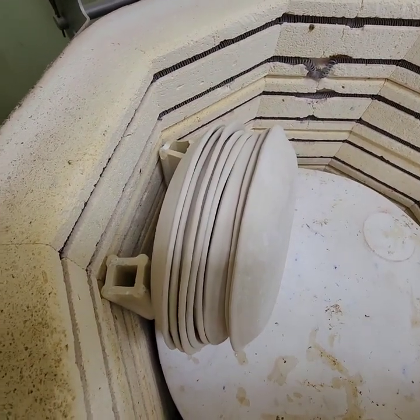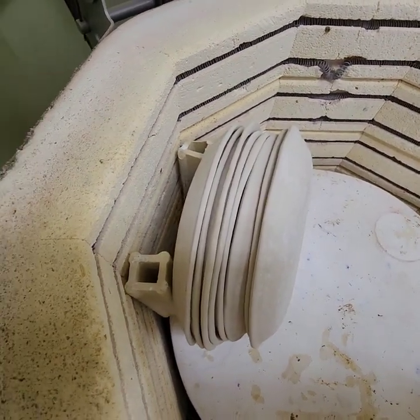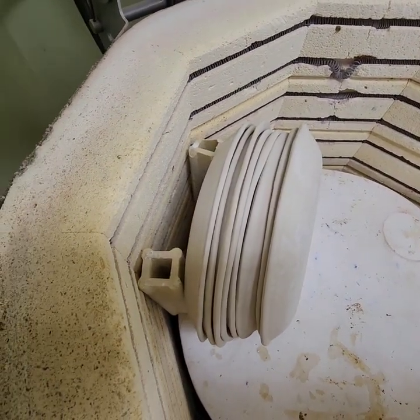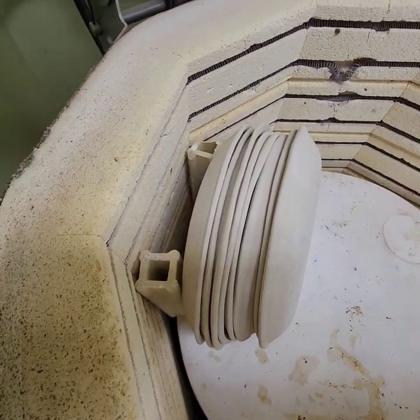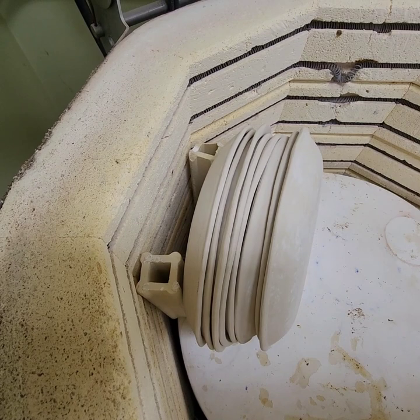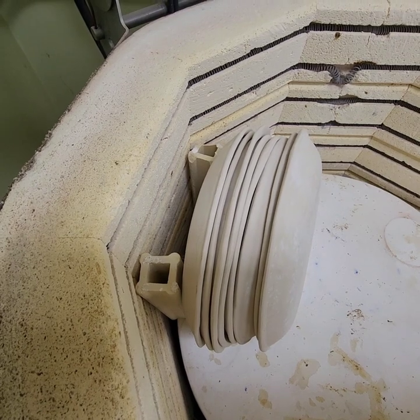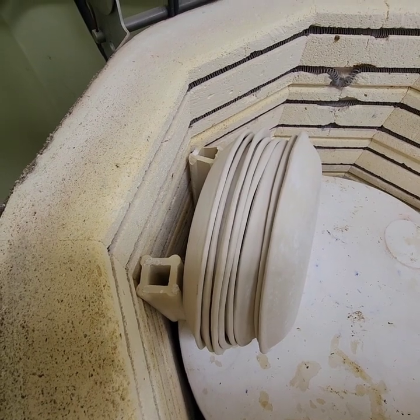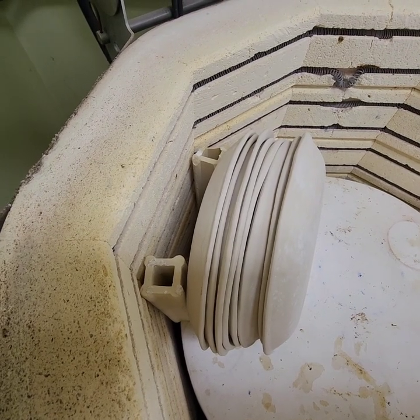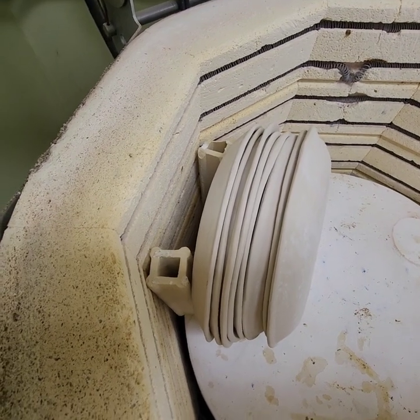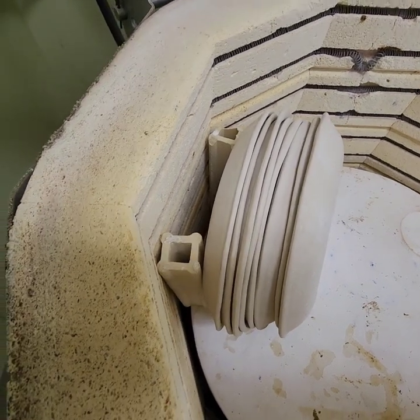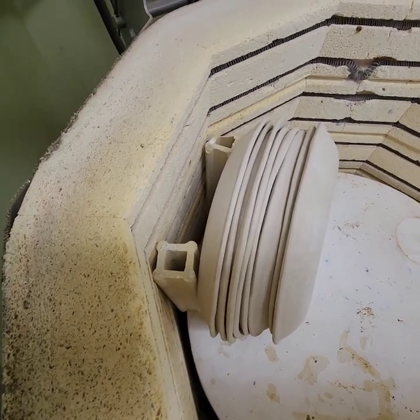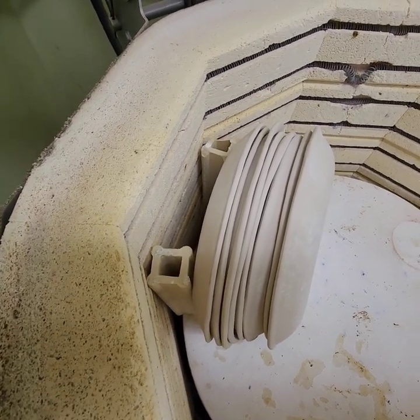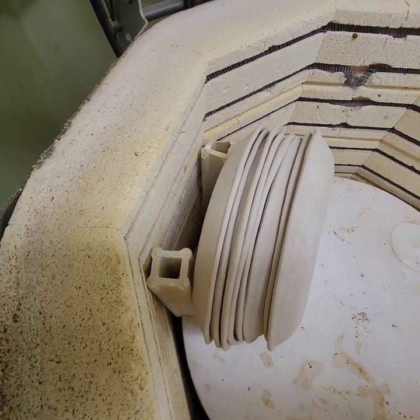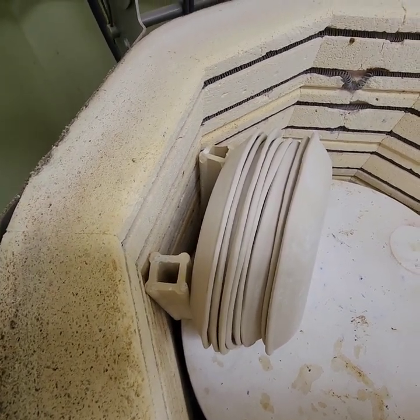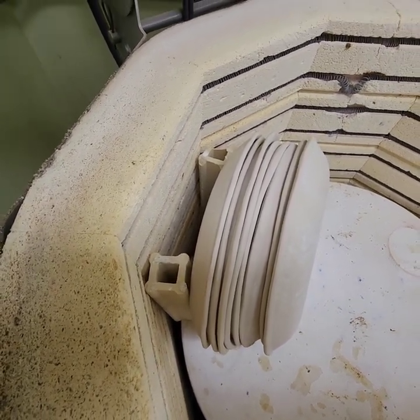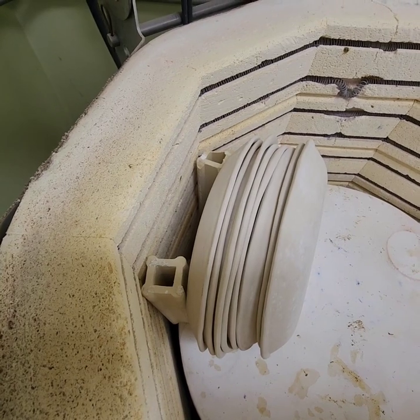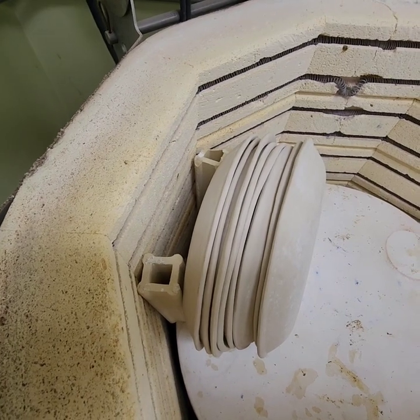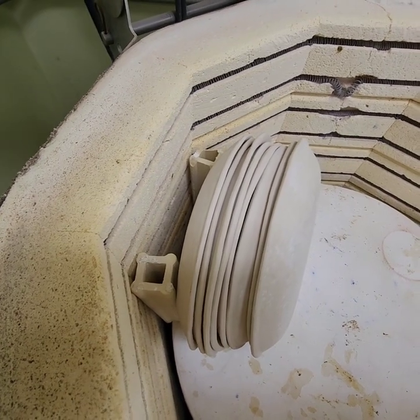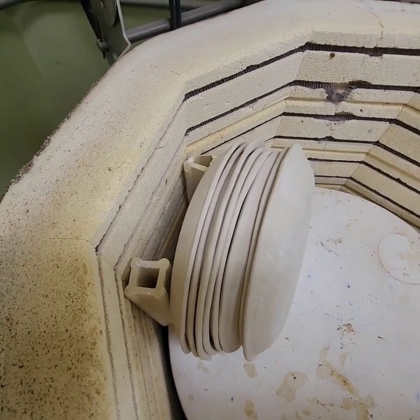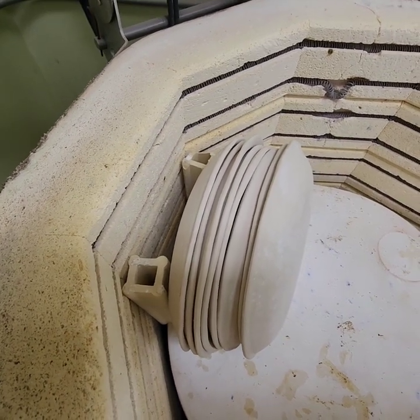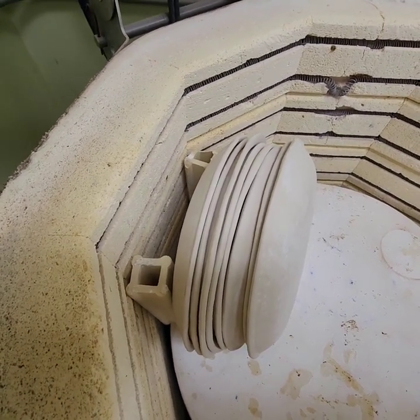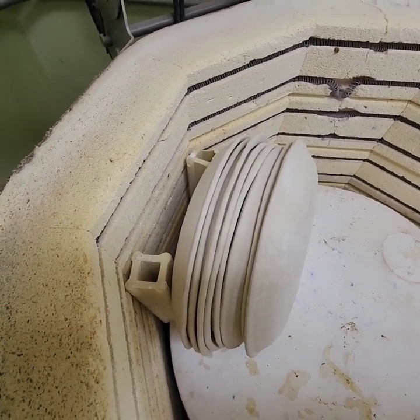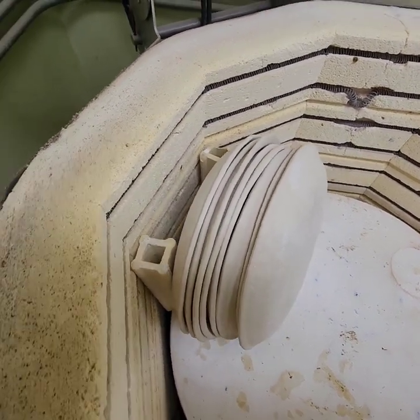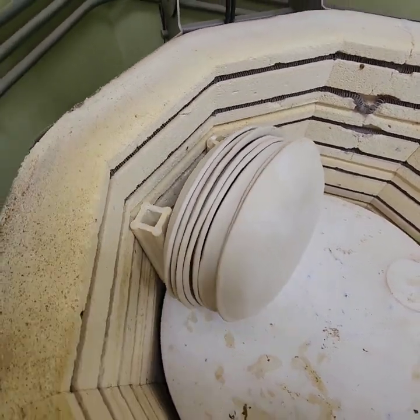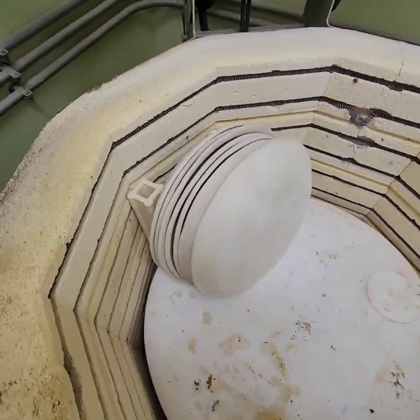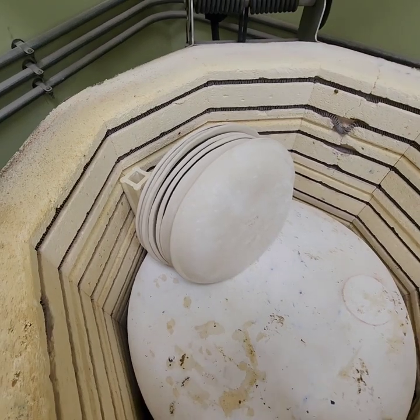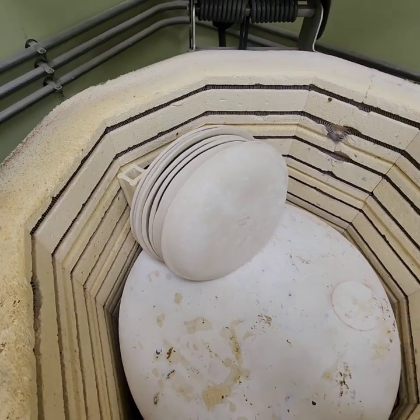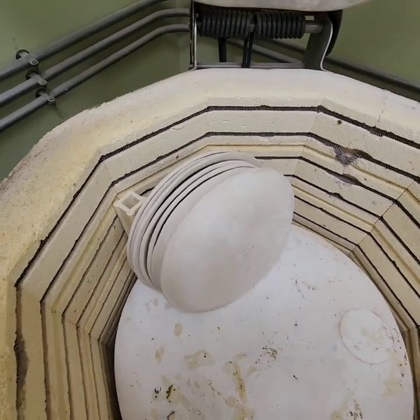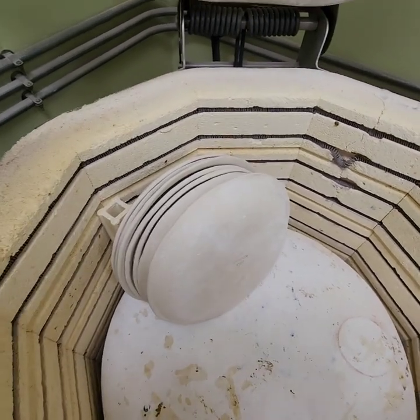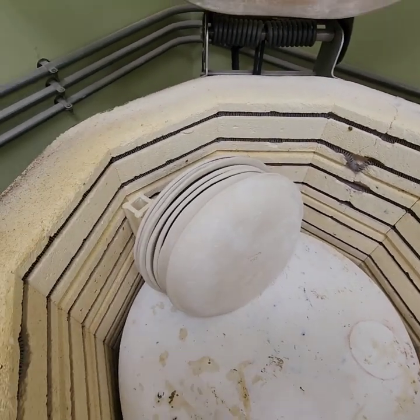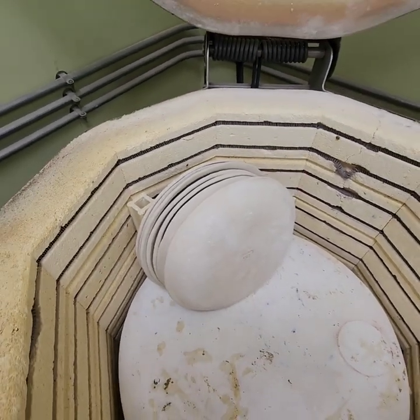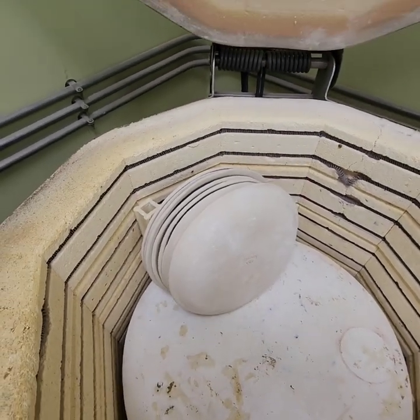I'll do another video — I'll be back when I open the kiln. Hopefully I'll open it up on Wednesday, and that's probably when I'll post this video. Anyway, that is how I load my plates. Have a great day!